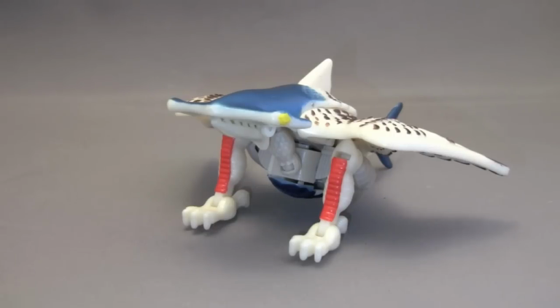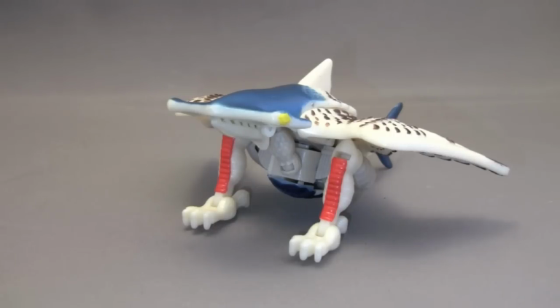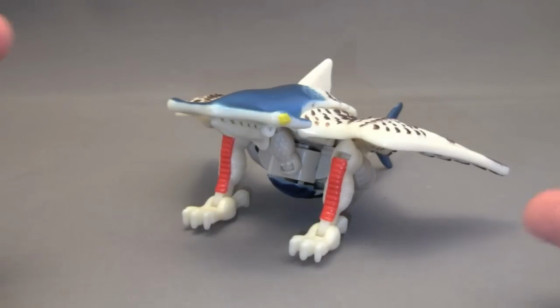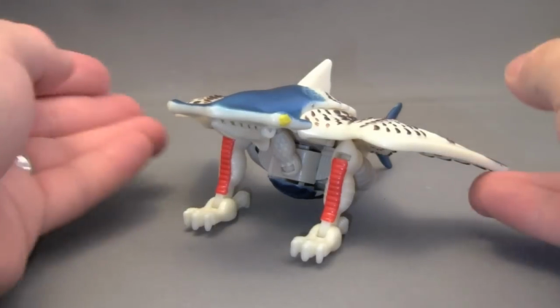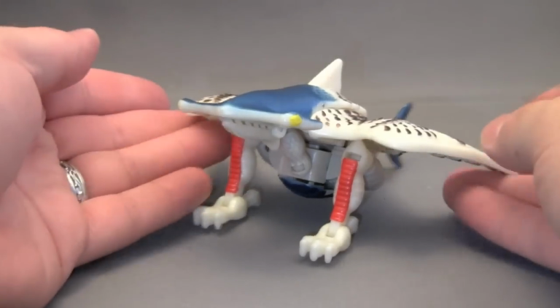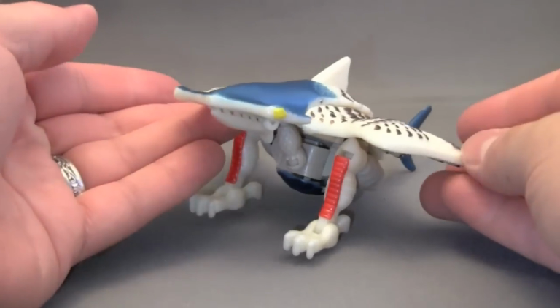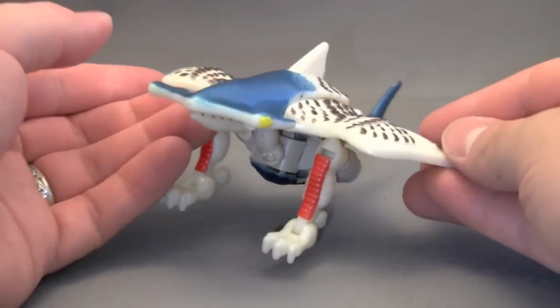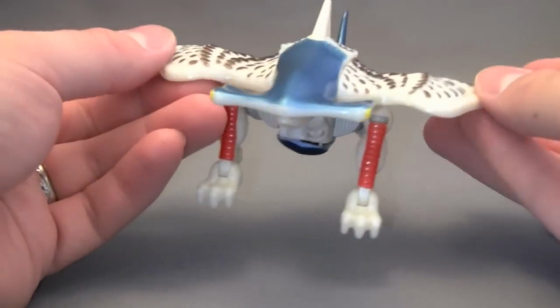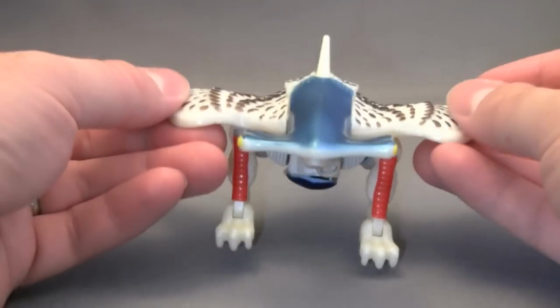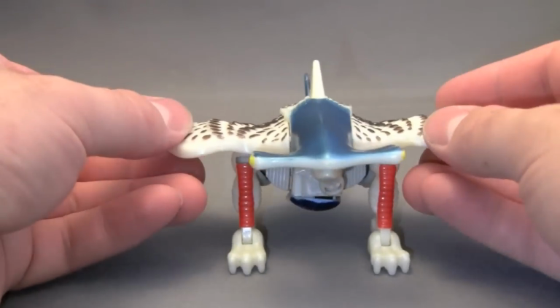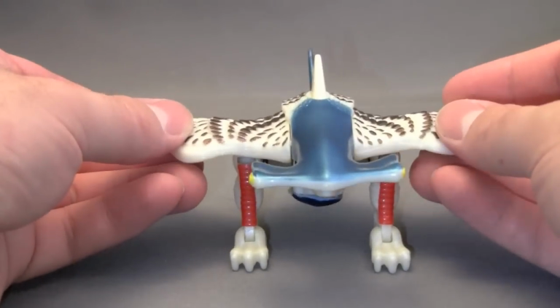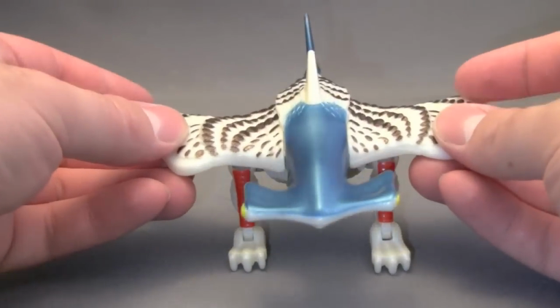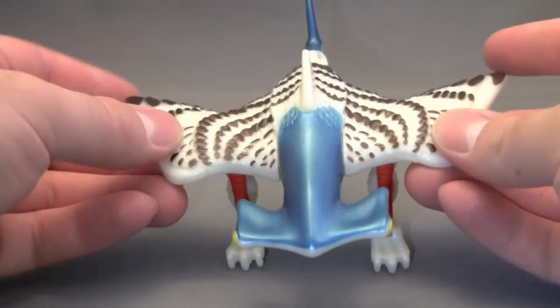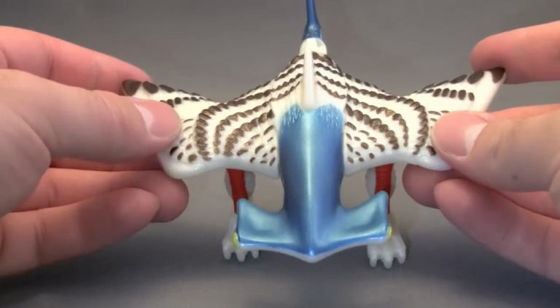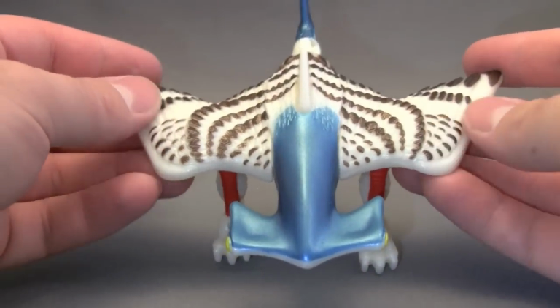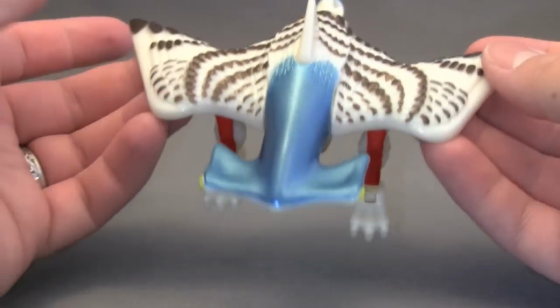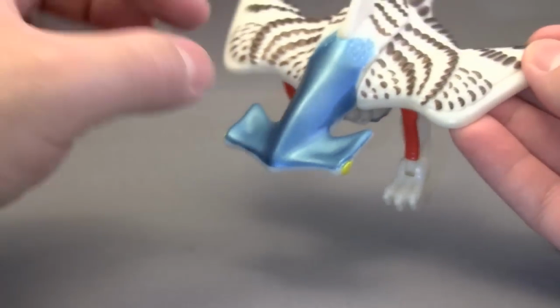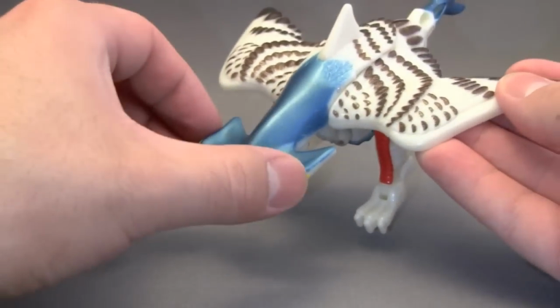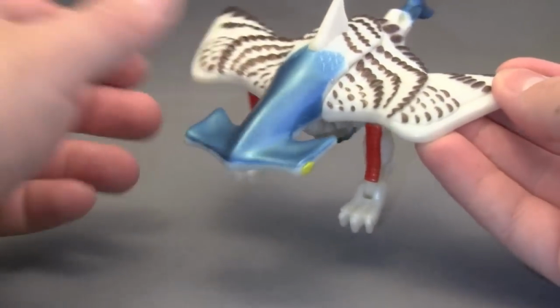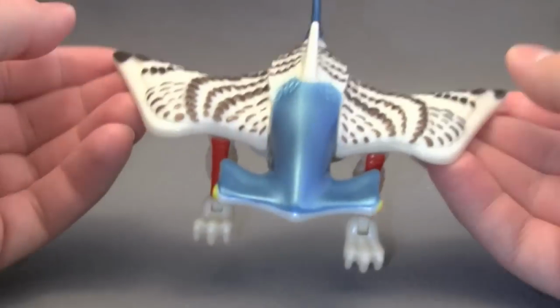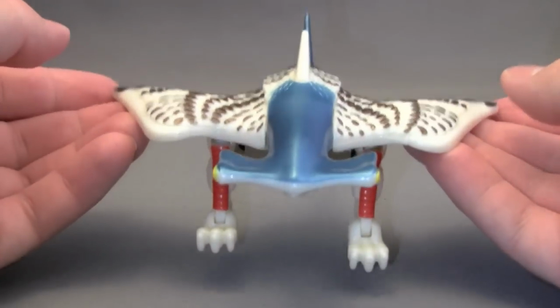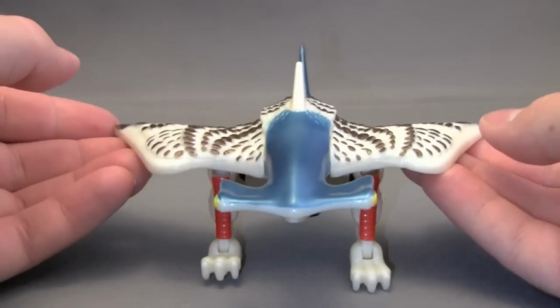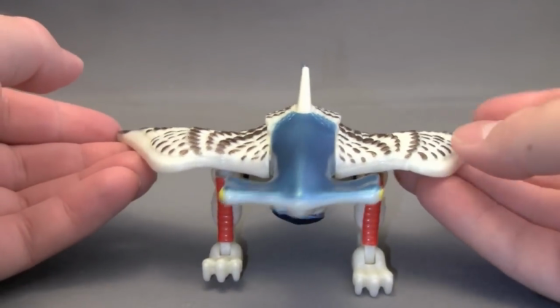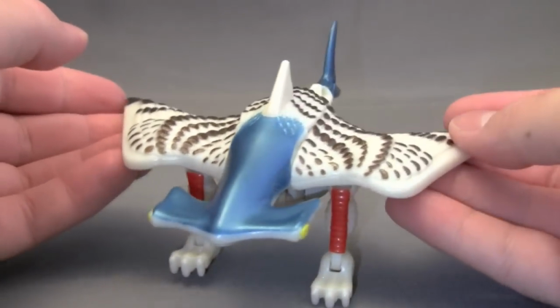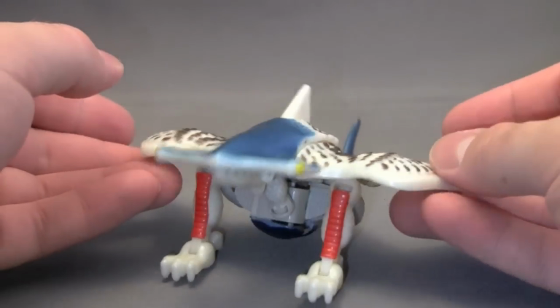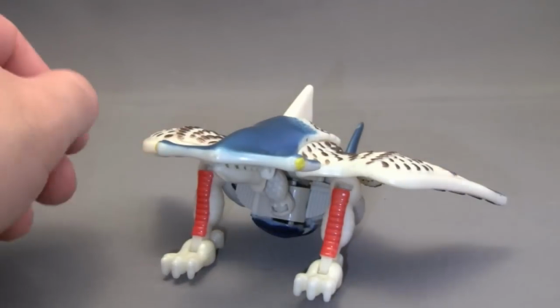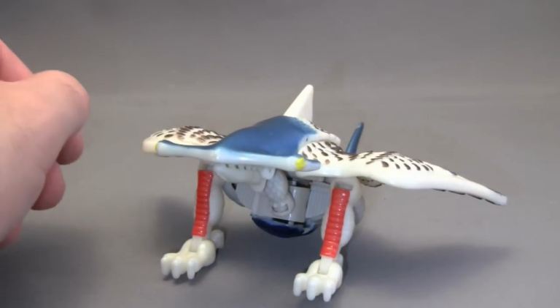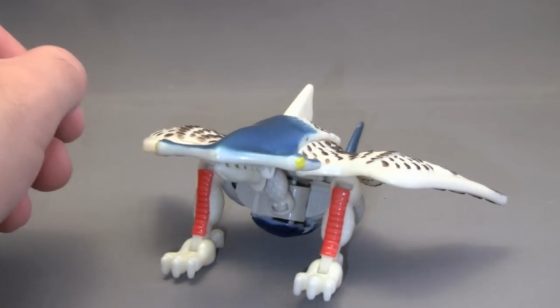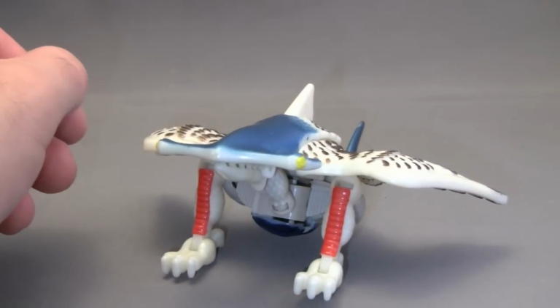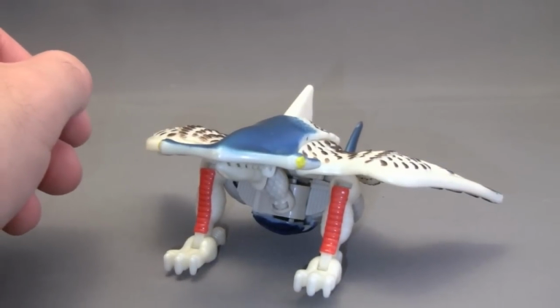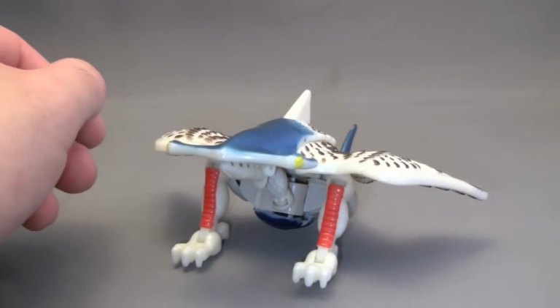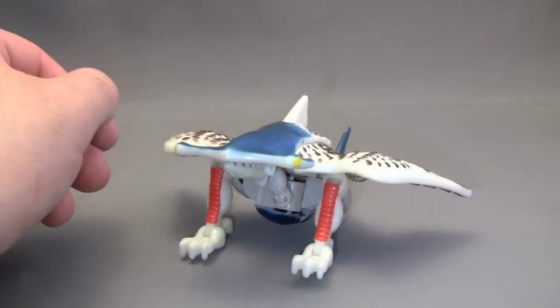Air Hammer is unique in that he is a combination of animals that I would never think of to combine — a hammerhead shark and an eagle, or condor, or some kind of bird of prey. I'm going to go with eagle.